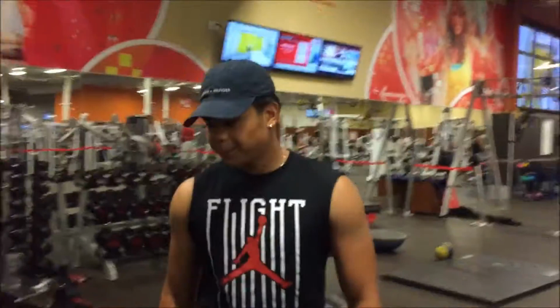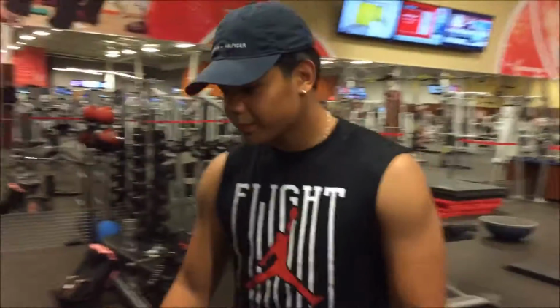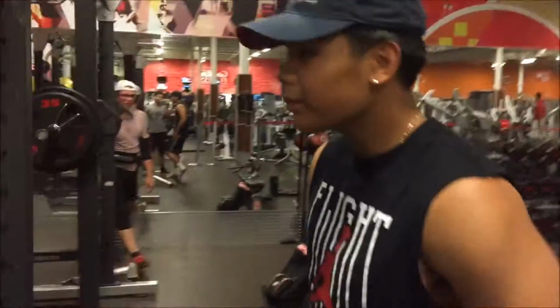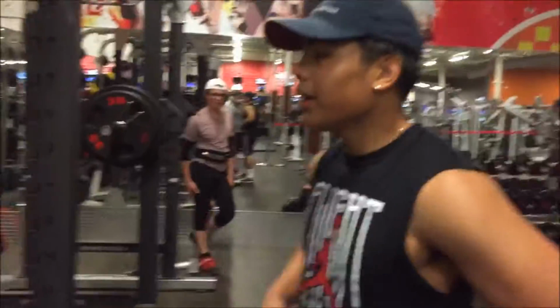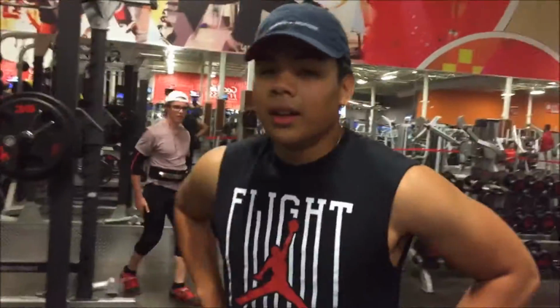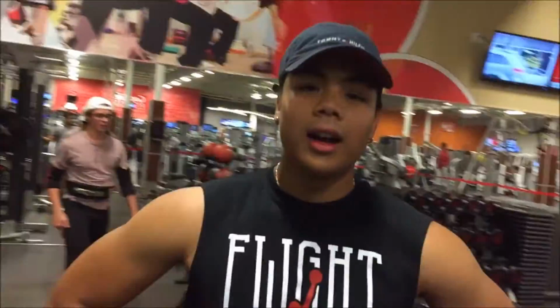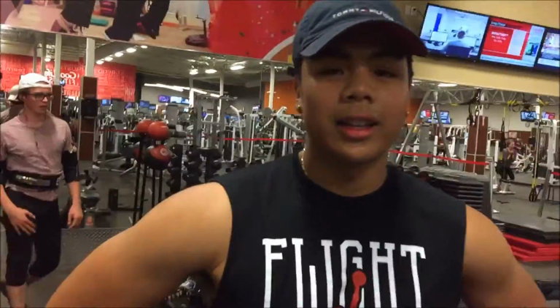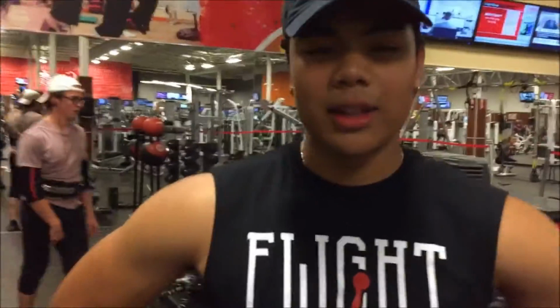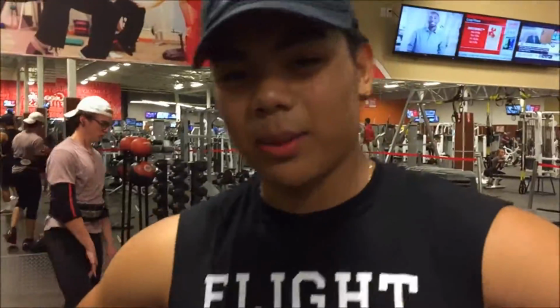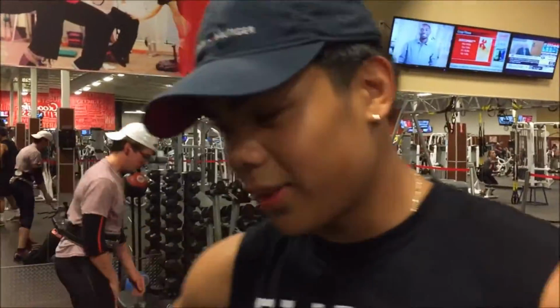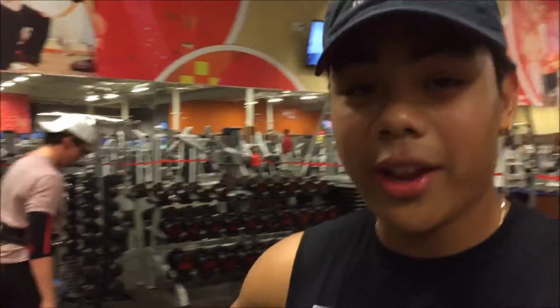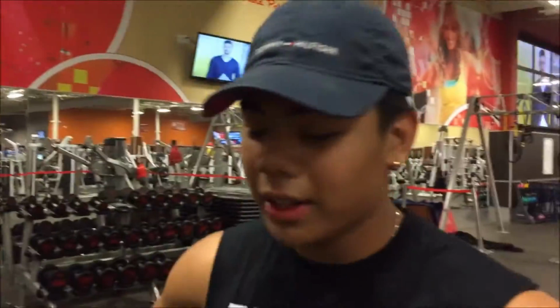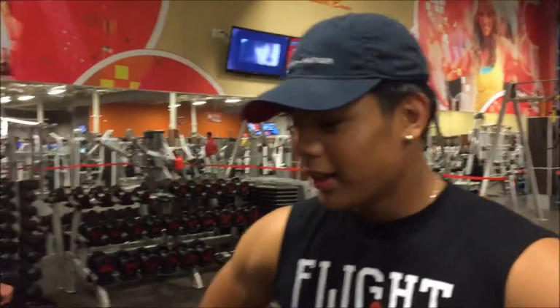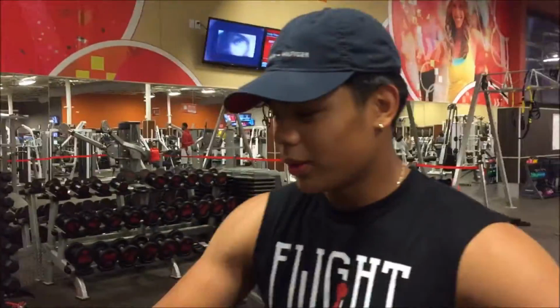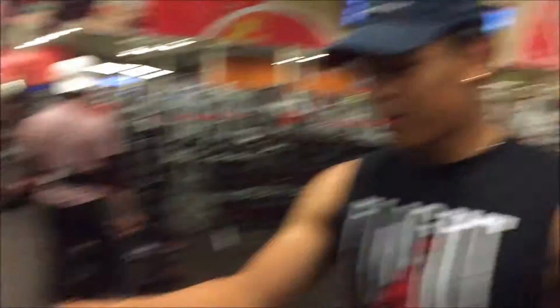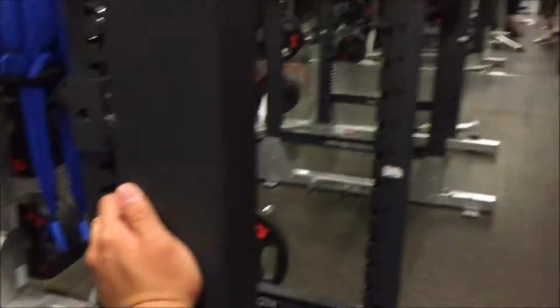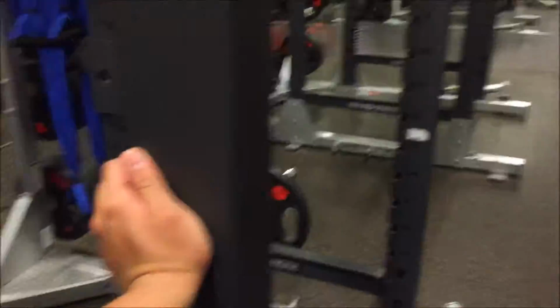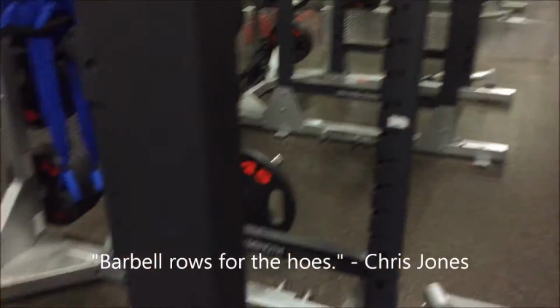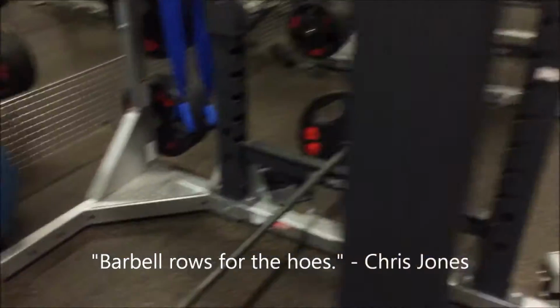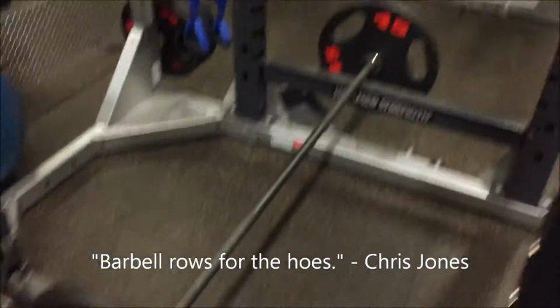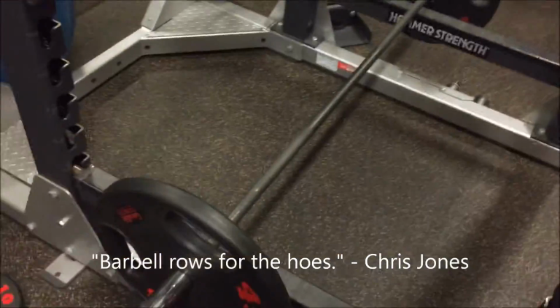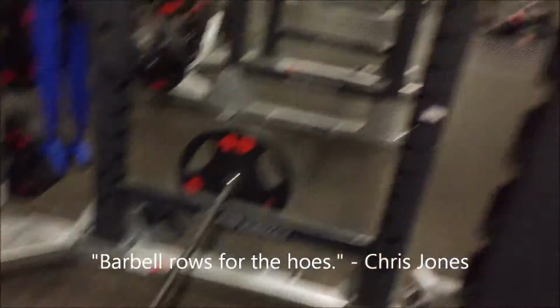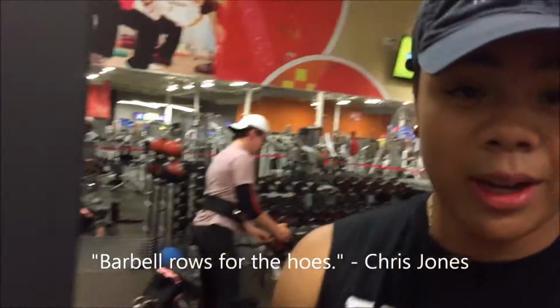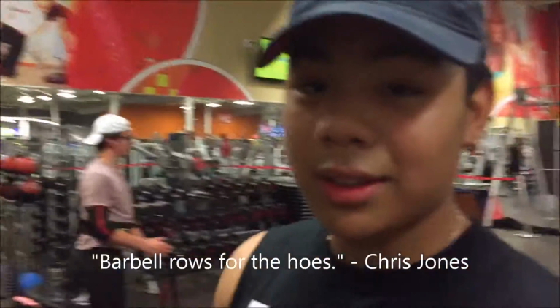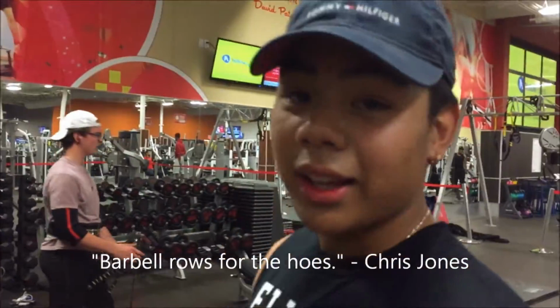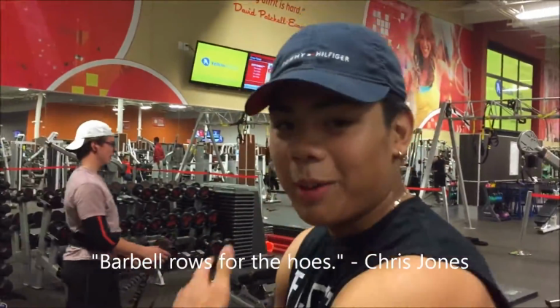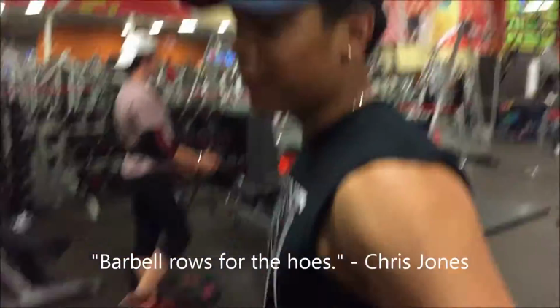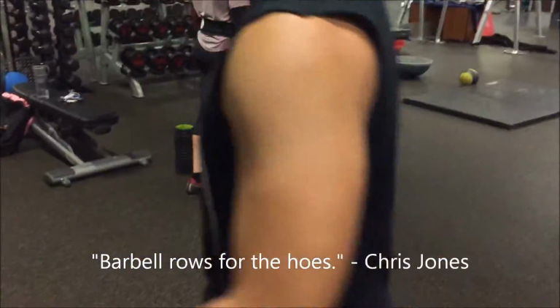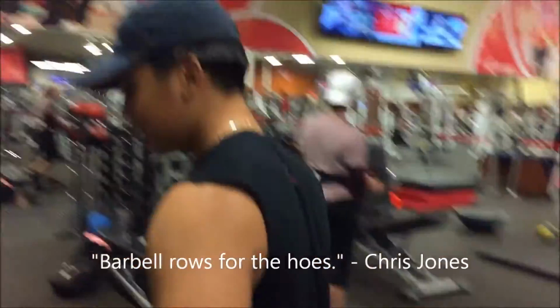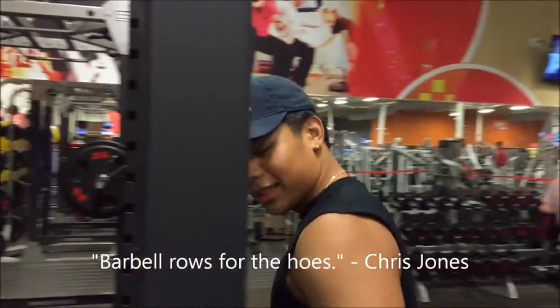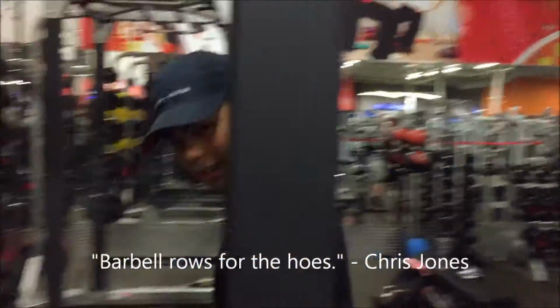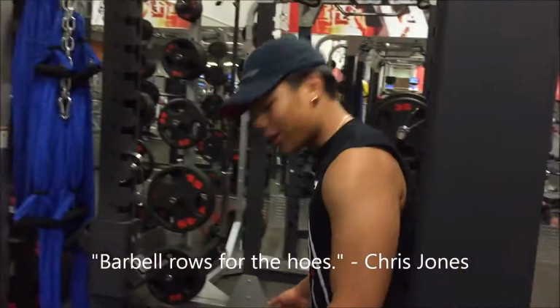That superset was dead — you should try that out. We're gonna do some barbell rows now. Great compound movement, great back builder. Let's go.